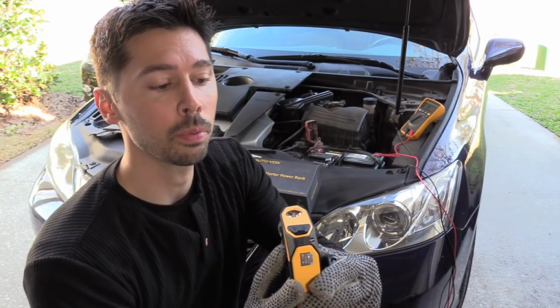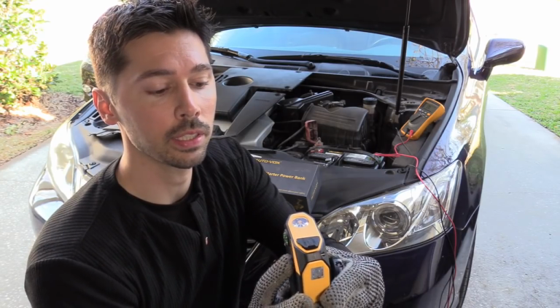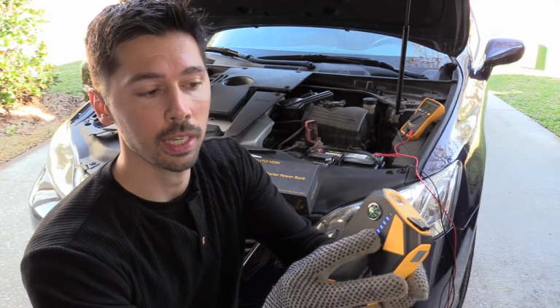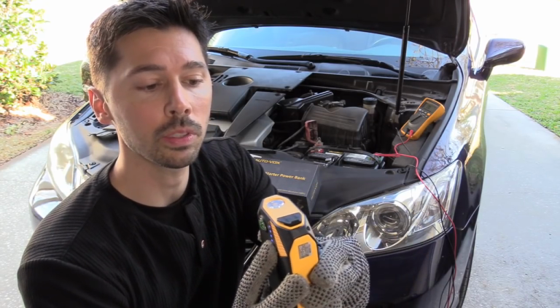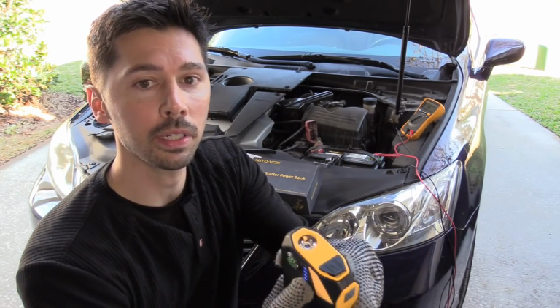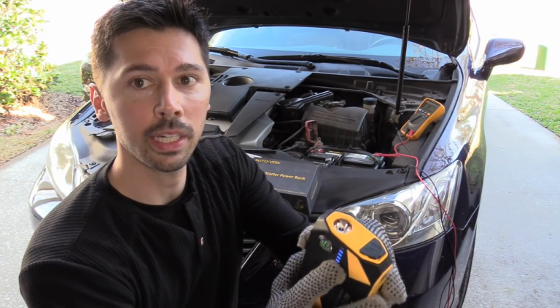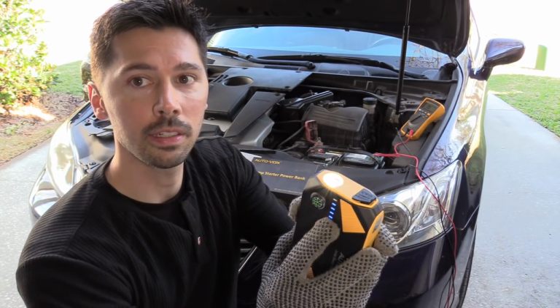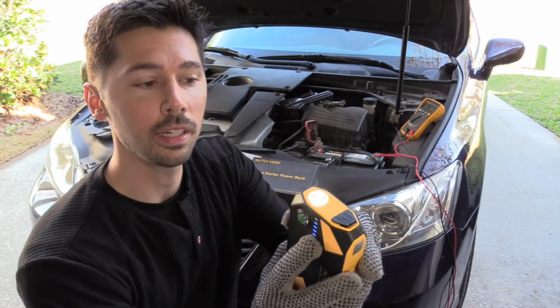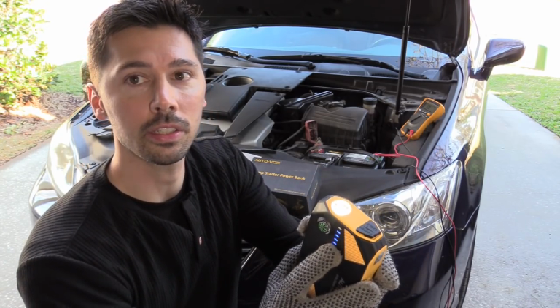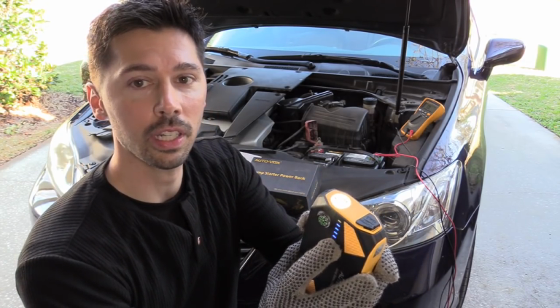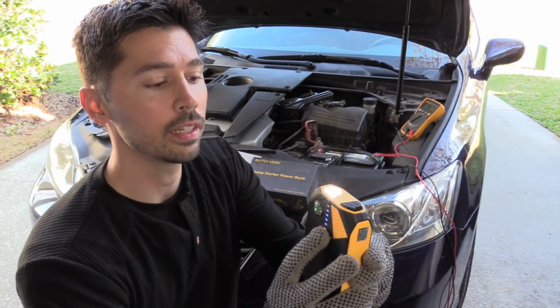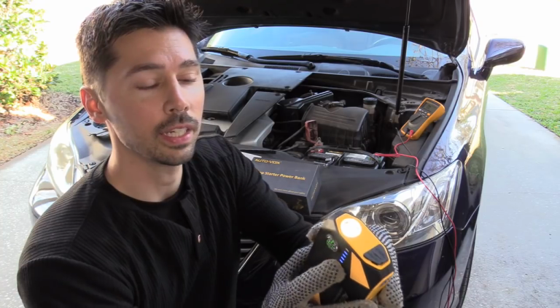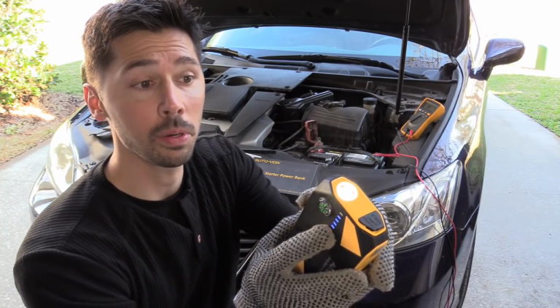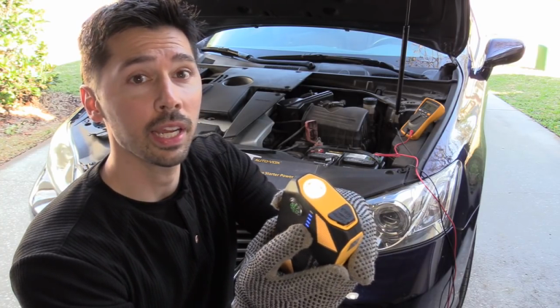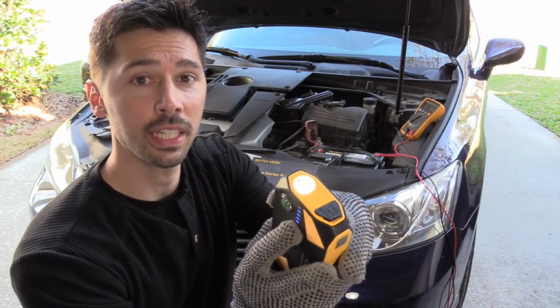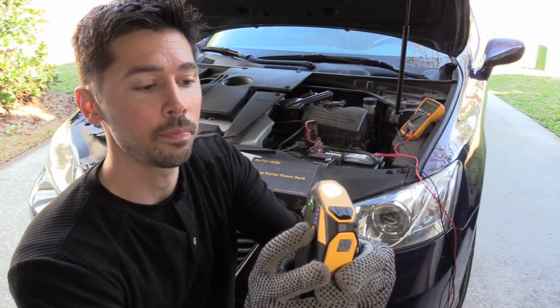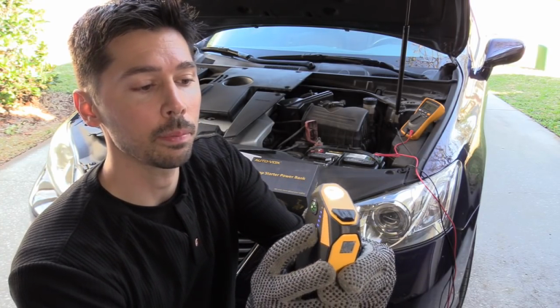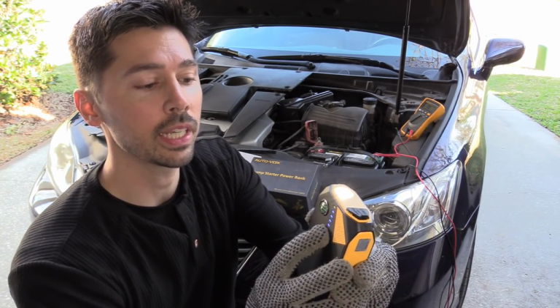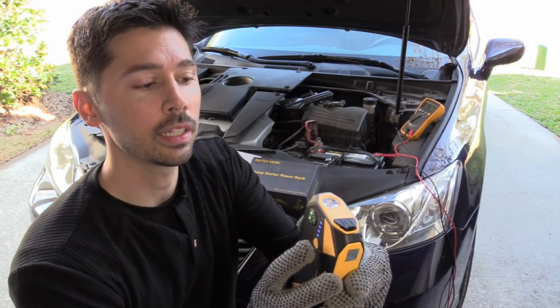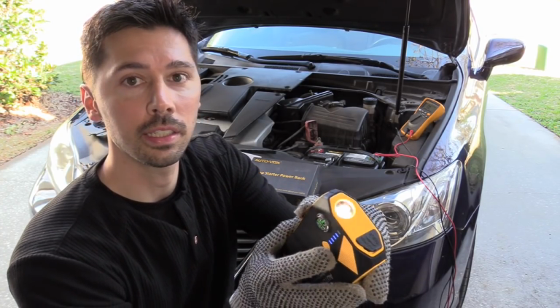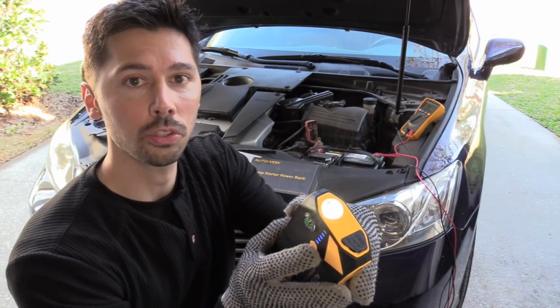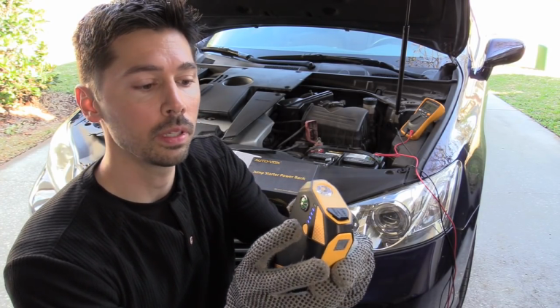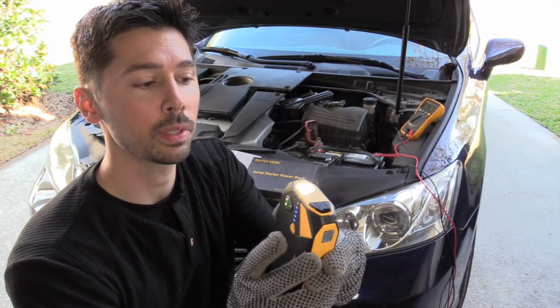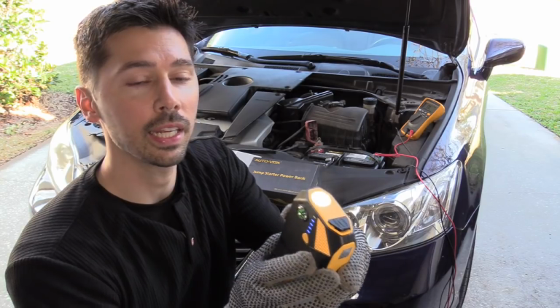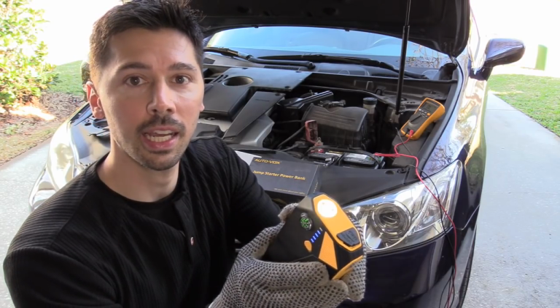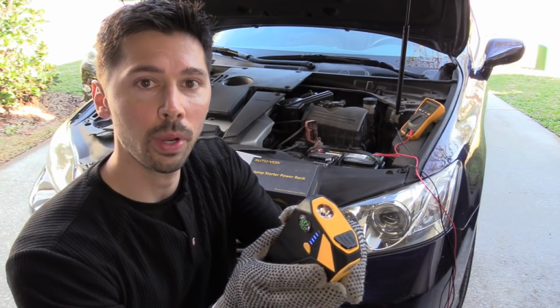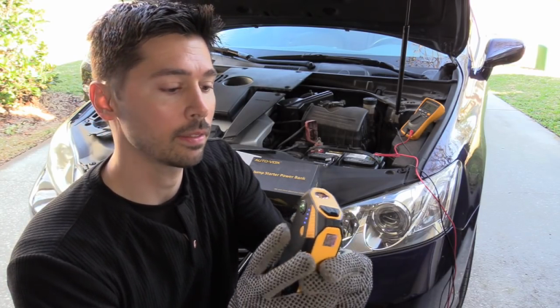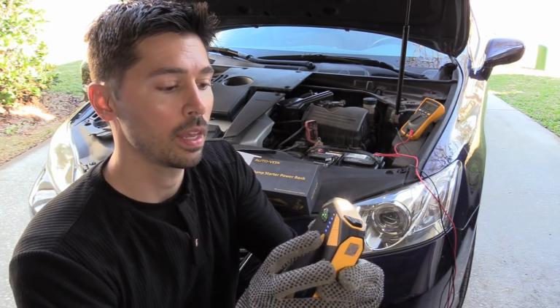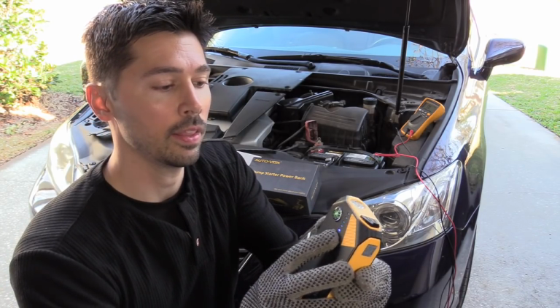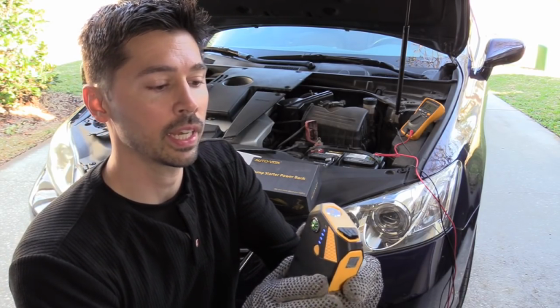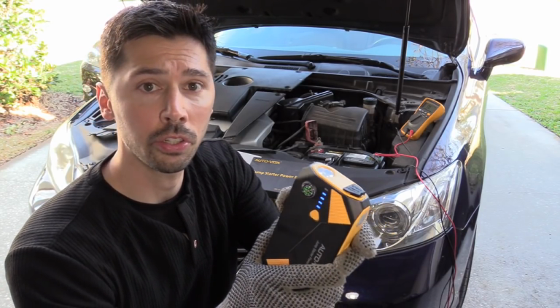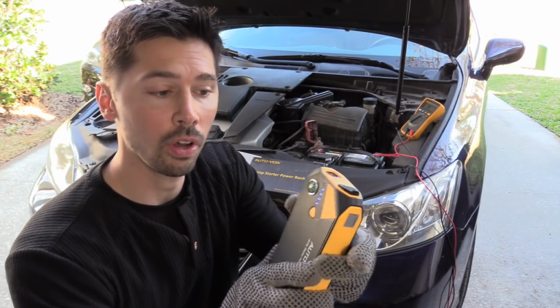So you press and hold this button right here and it'll turn on the light — it's a very bright LED light. Press it again for a strobe. Press it again for SOS. And then press it again to turn it off.